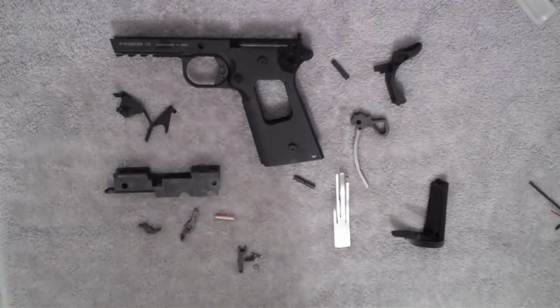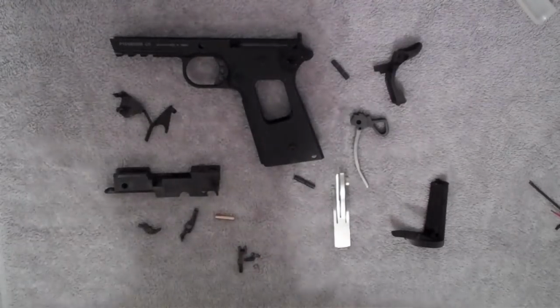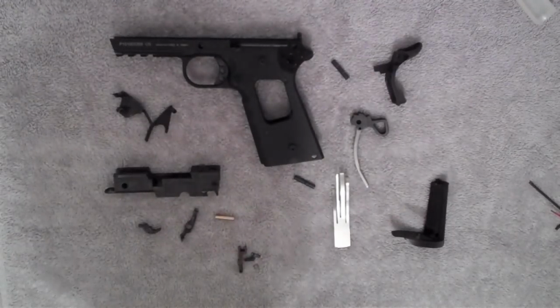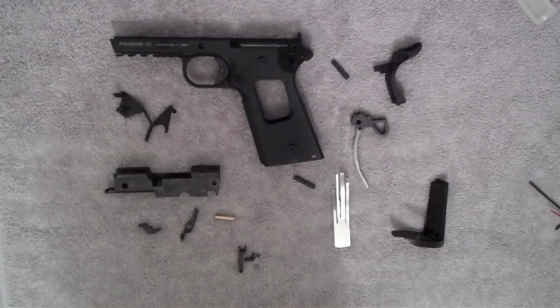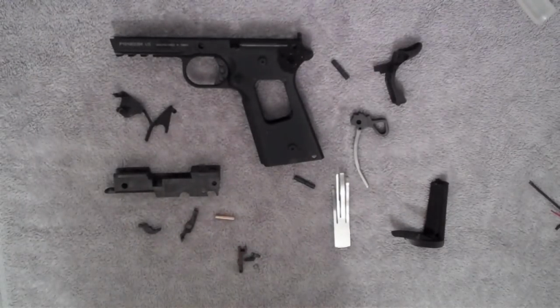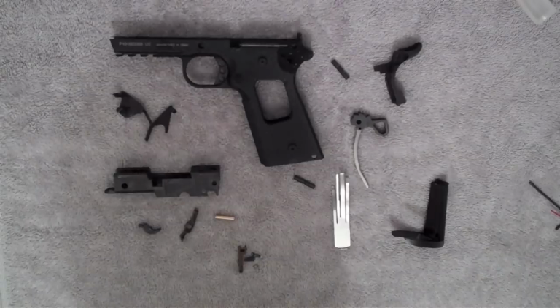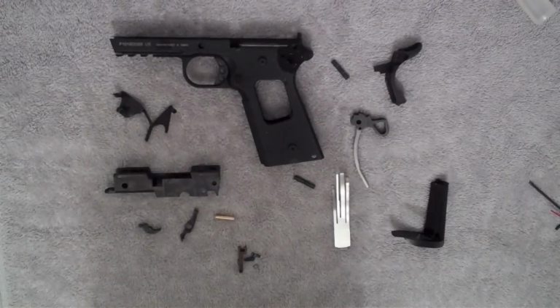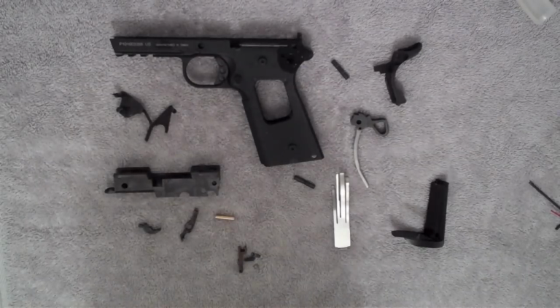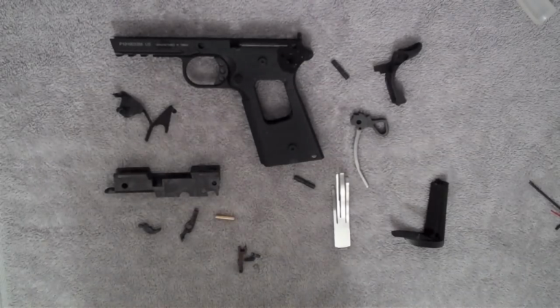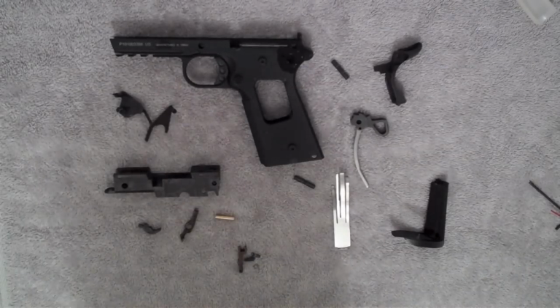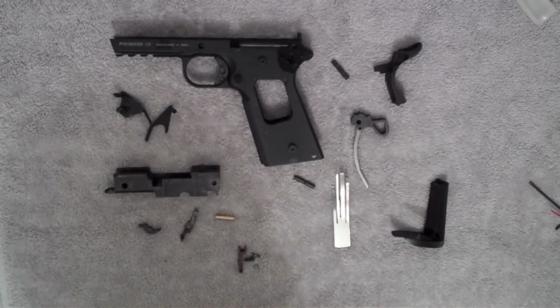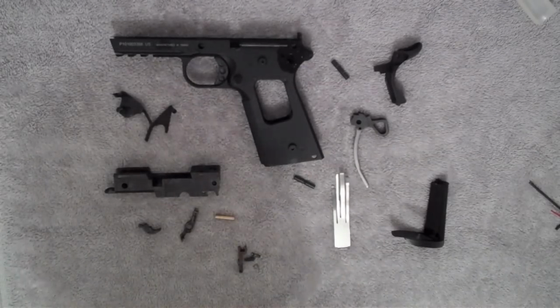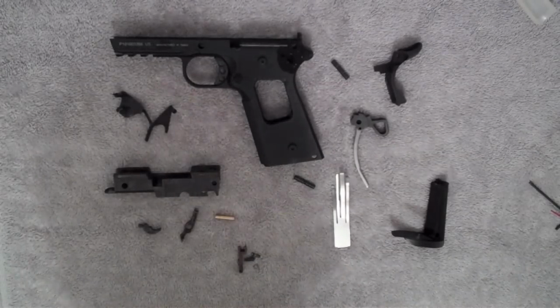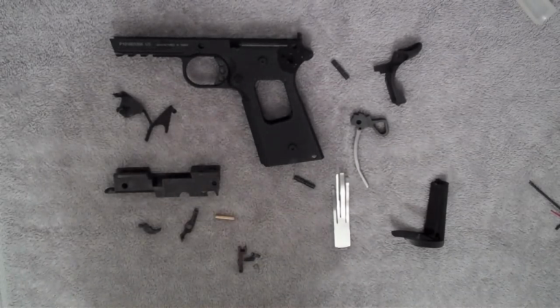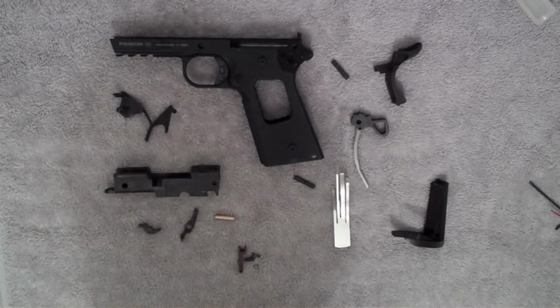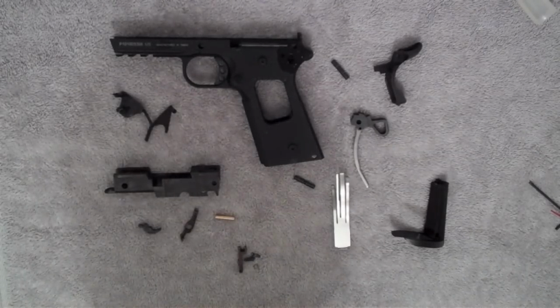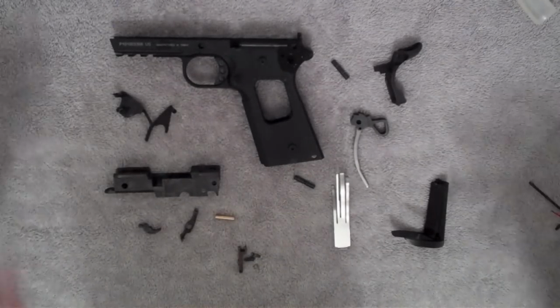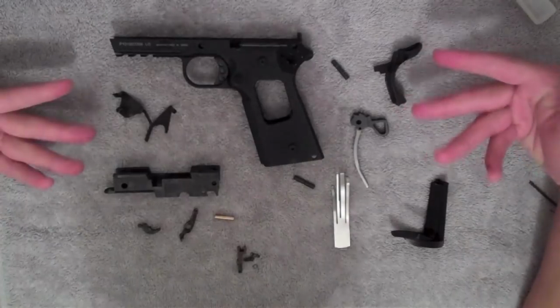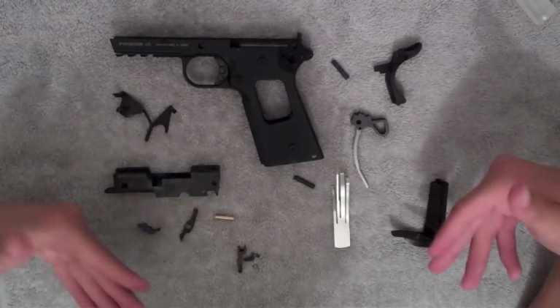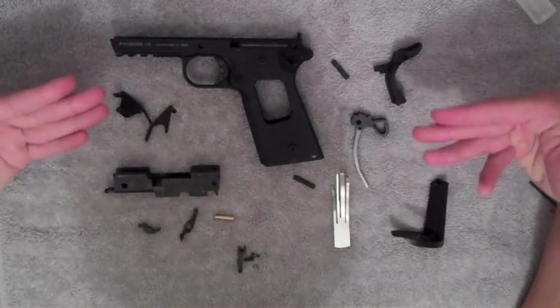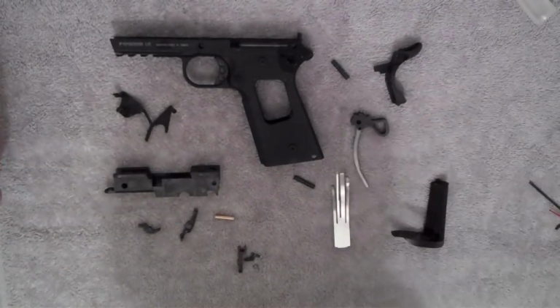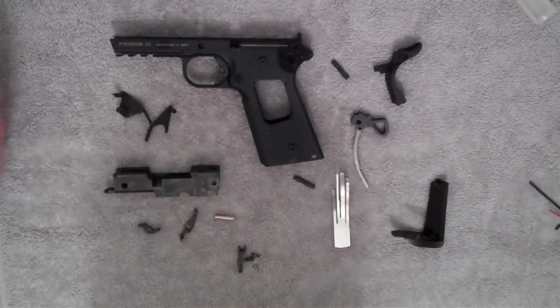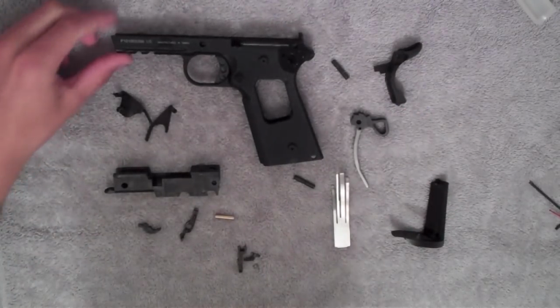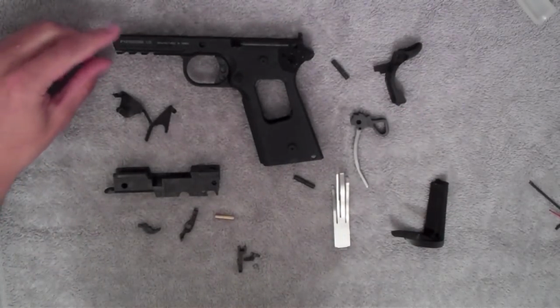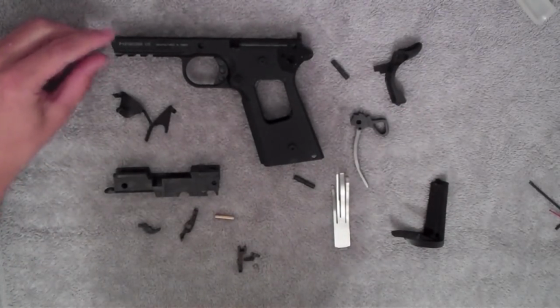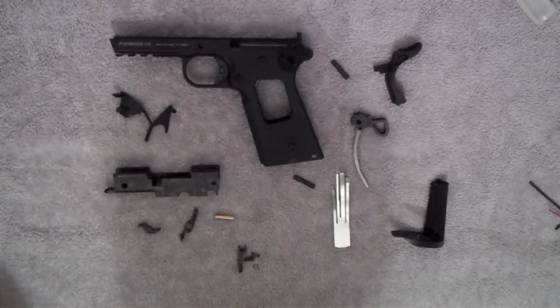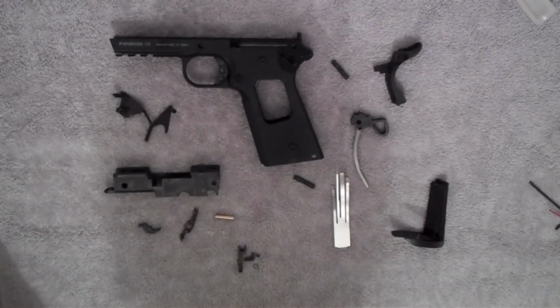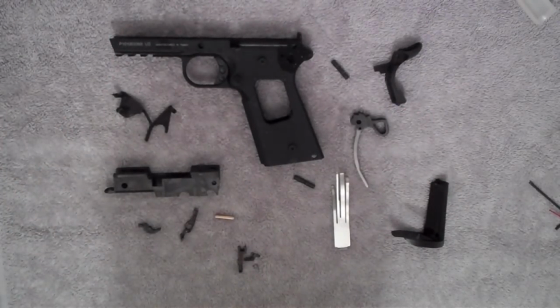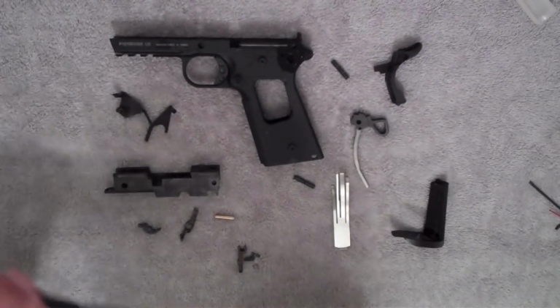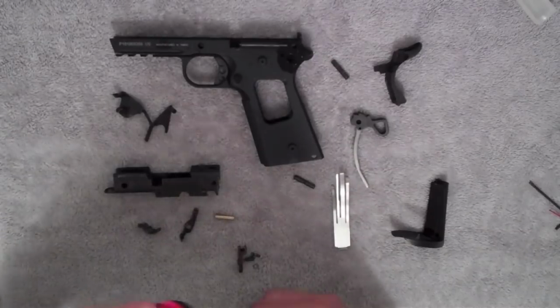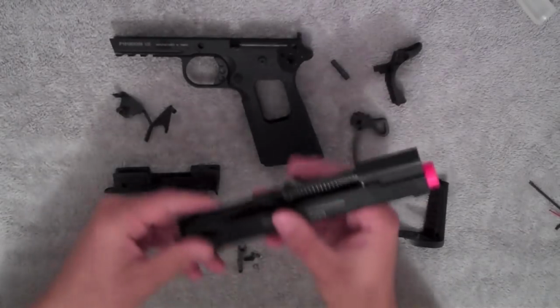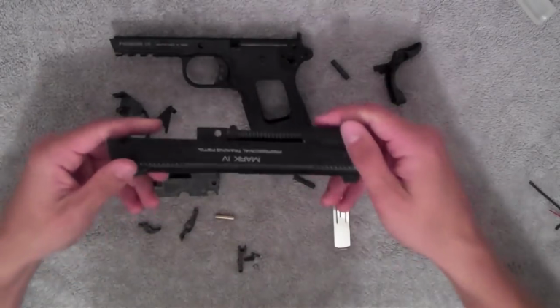Hey guys, the Apple Xbox here and this is a video showing you how to assemble the lower half of a KWA Mark M1911 pistol.